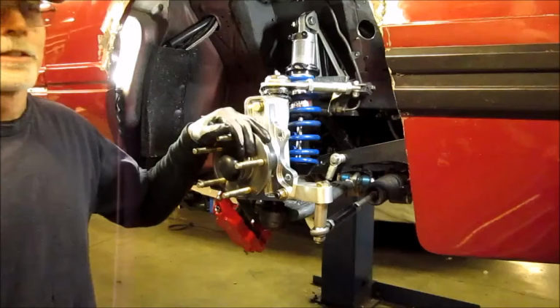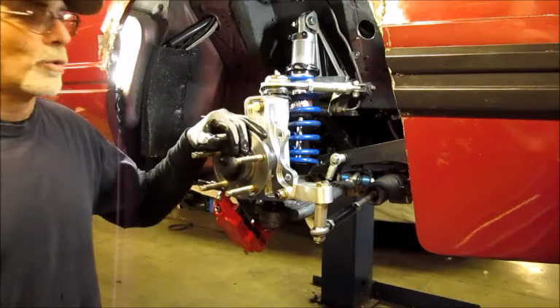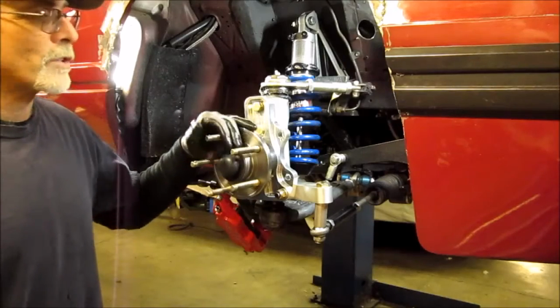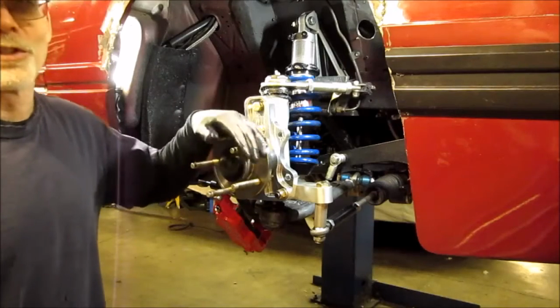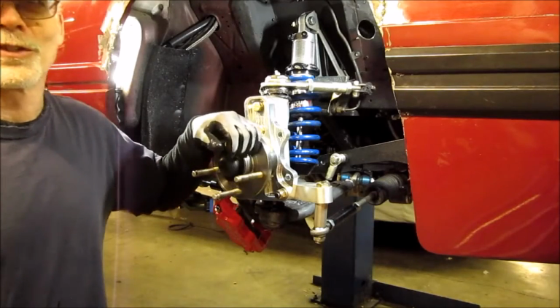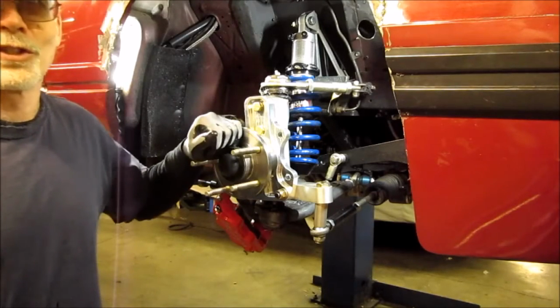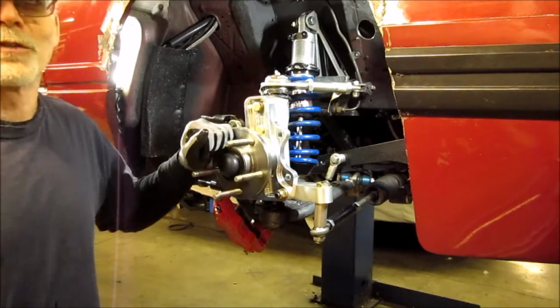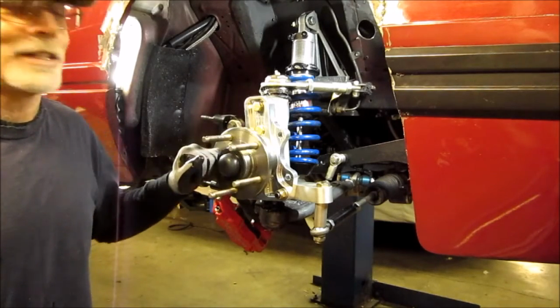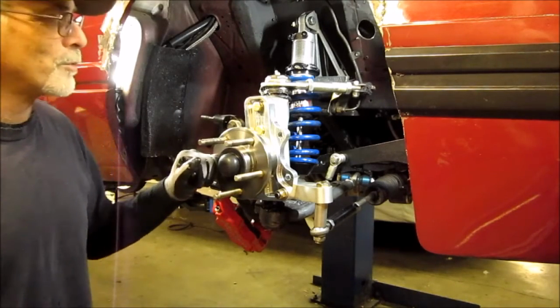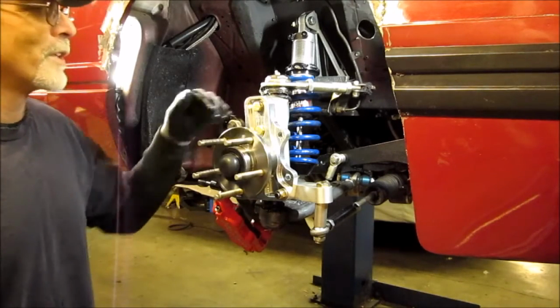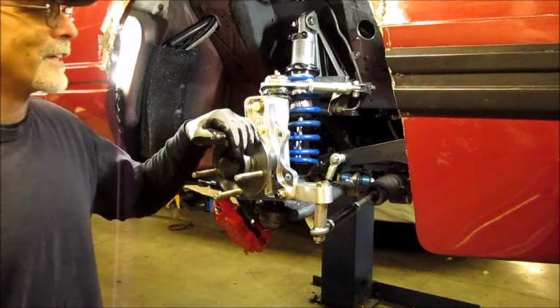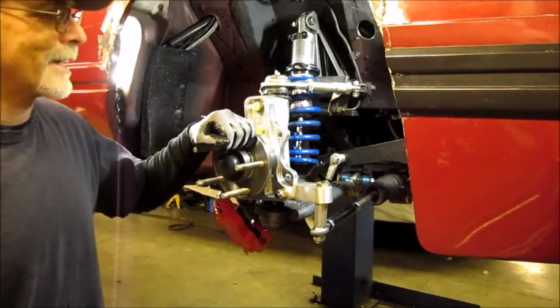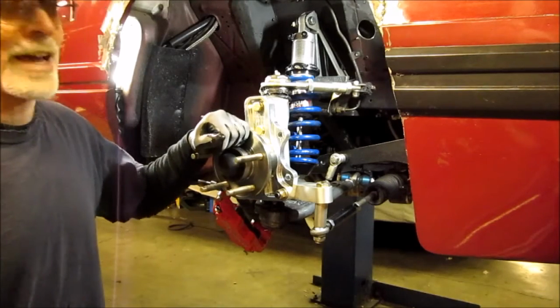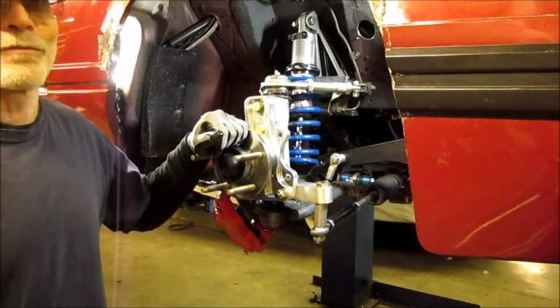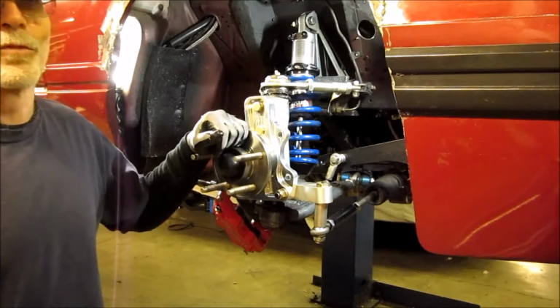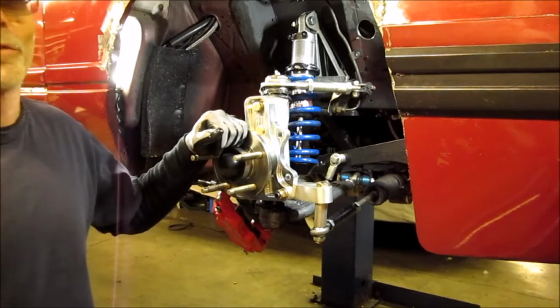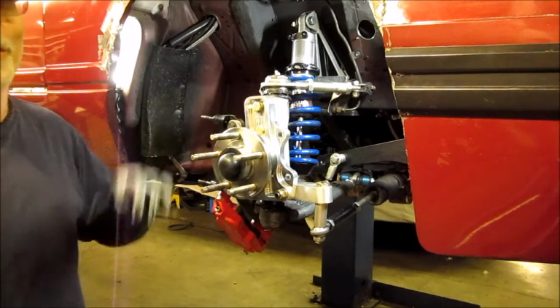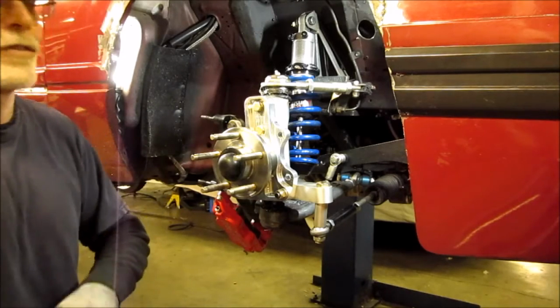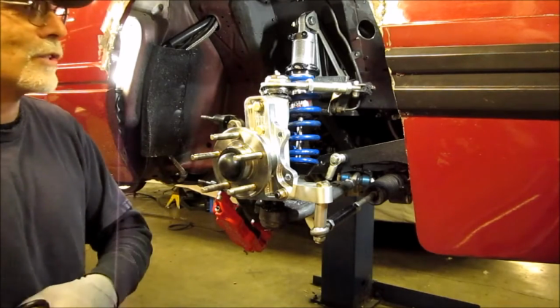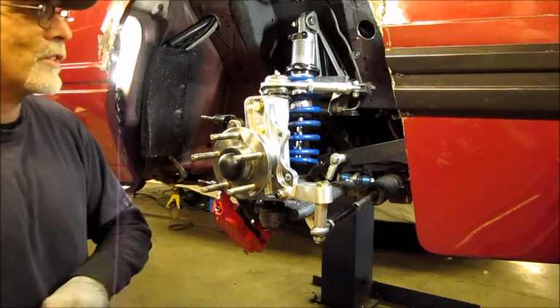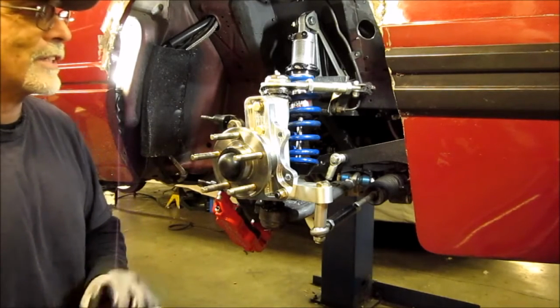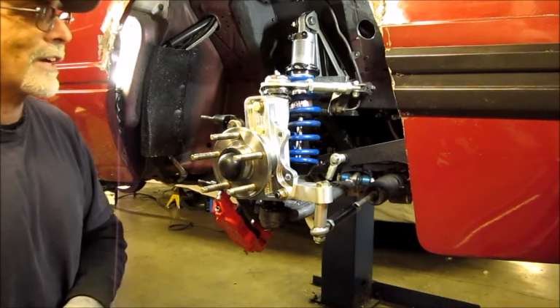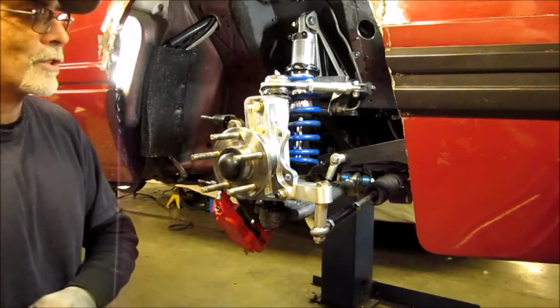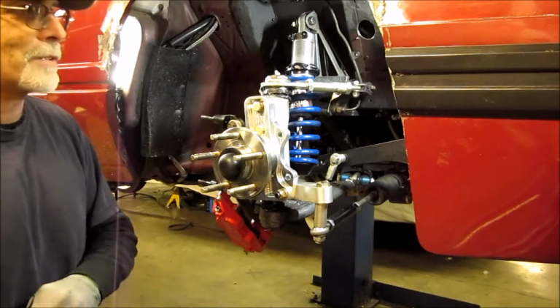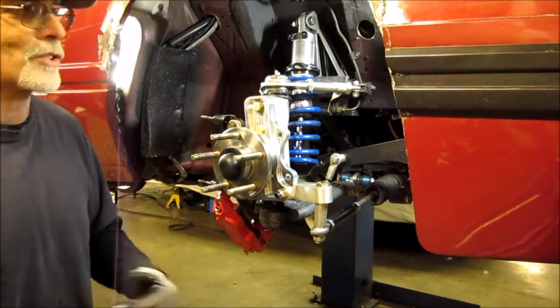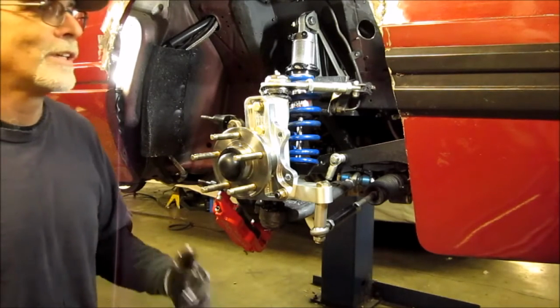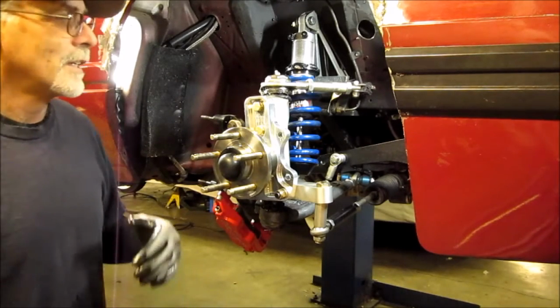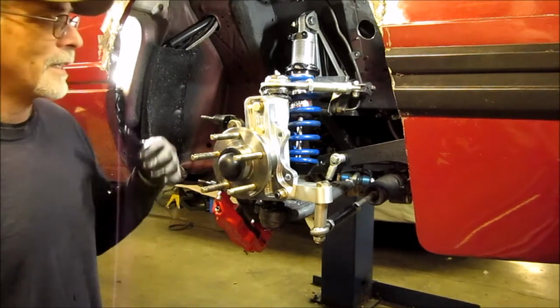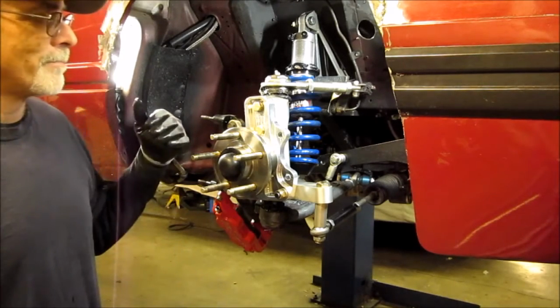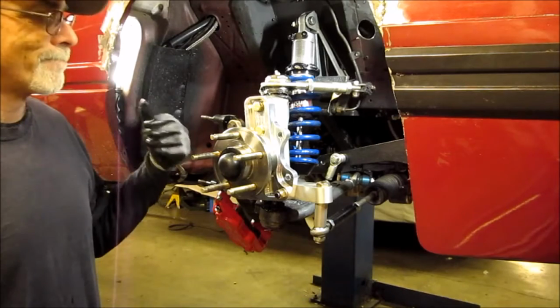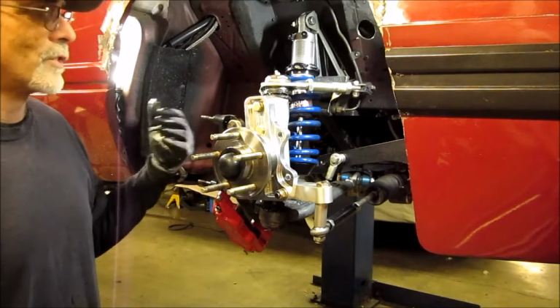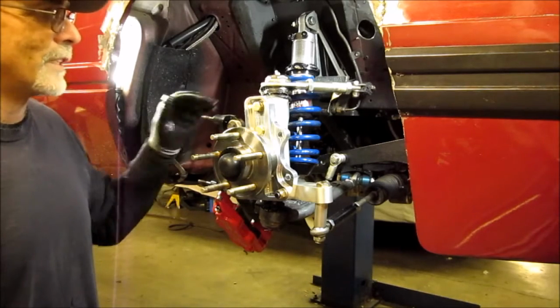Welcome to the next edition of my EcoBoost Mustang. I haven't really posted any videos recently because I haven't really done much to the car.